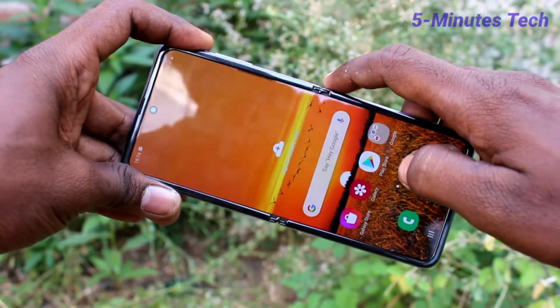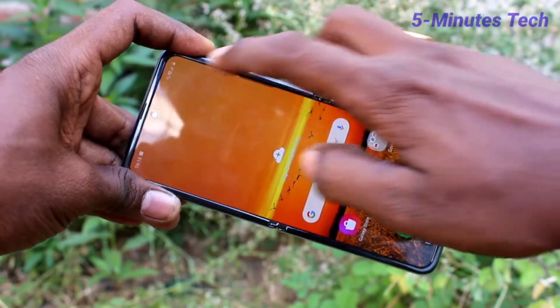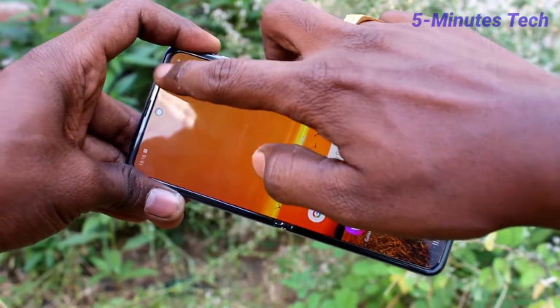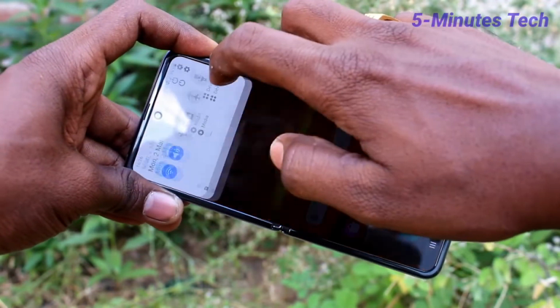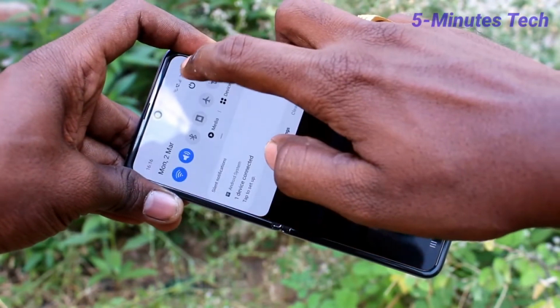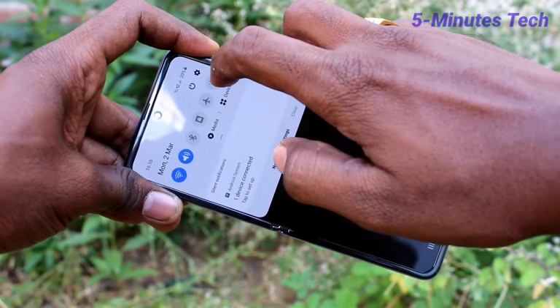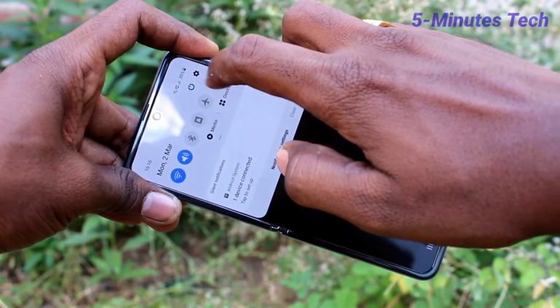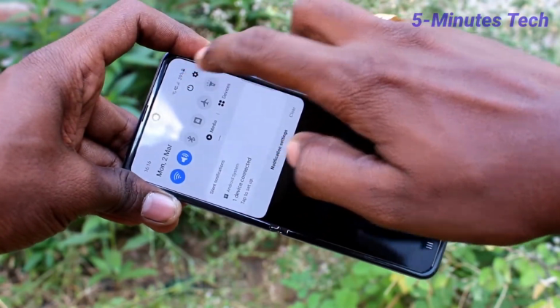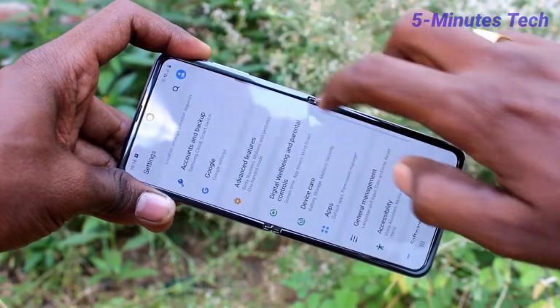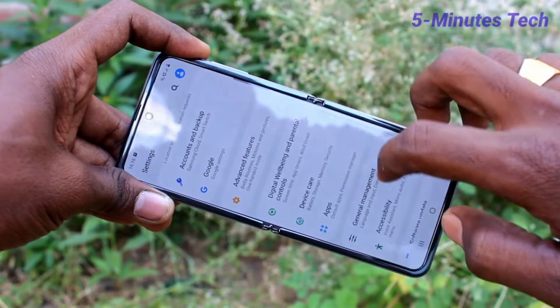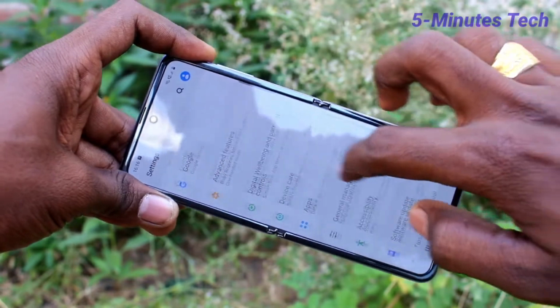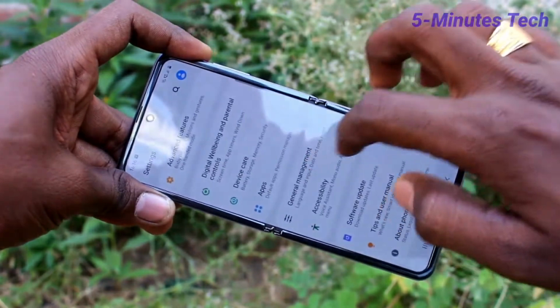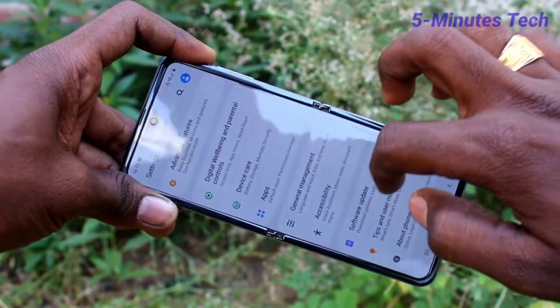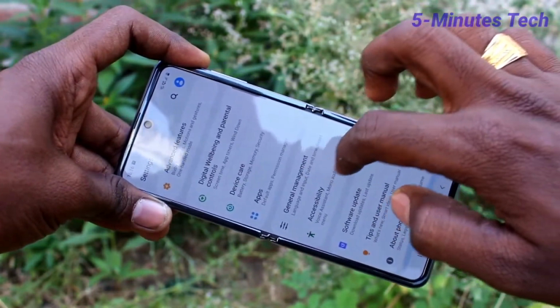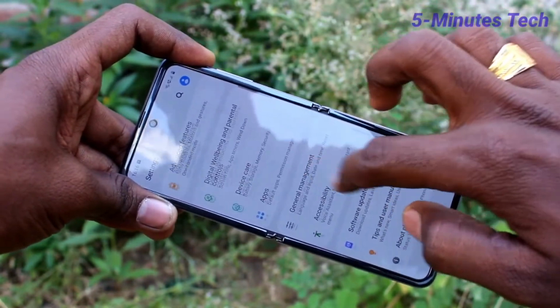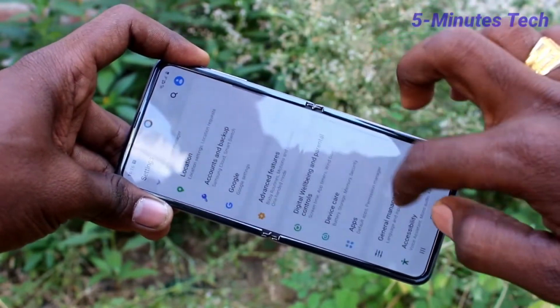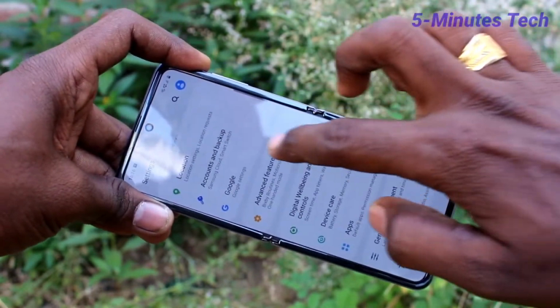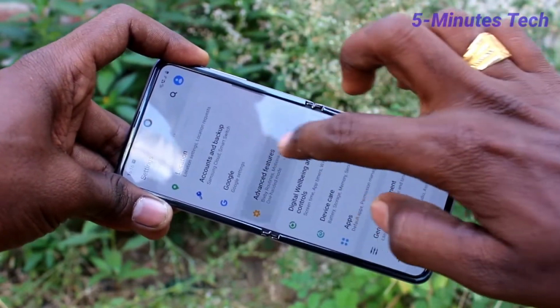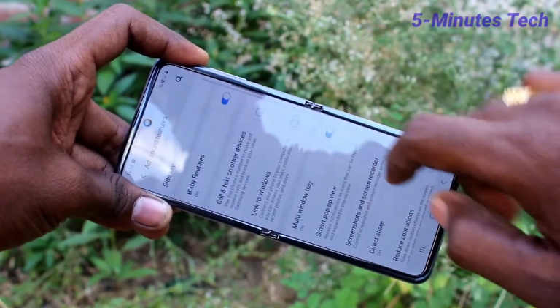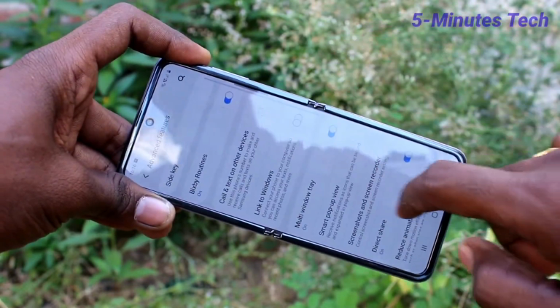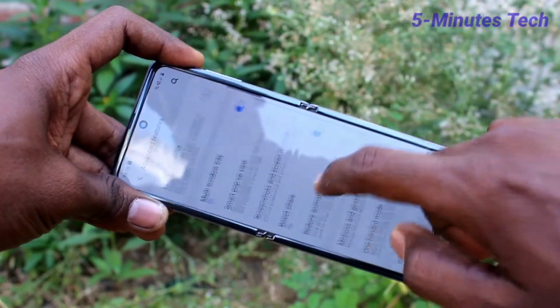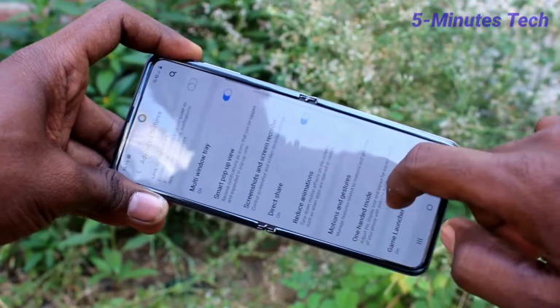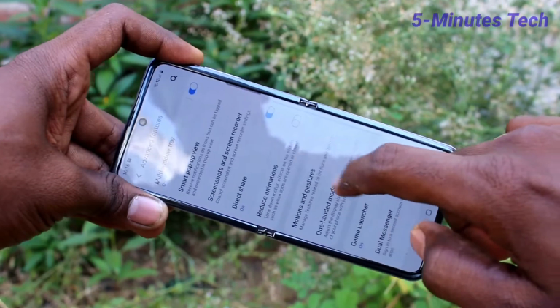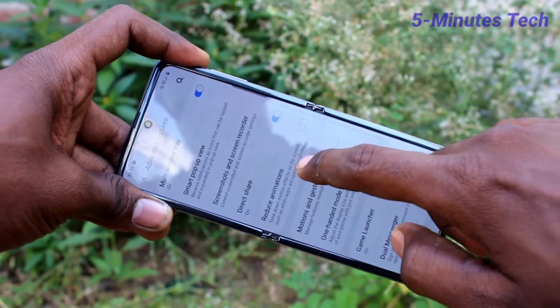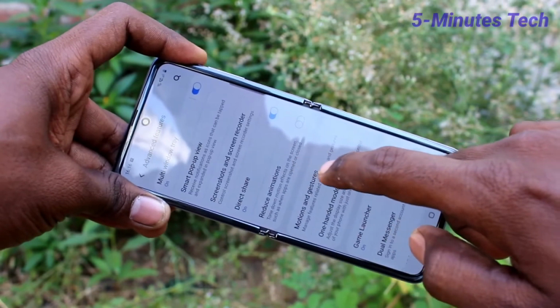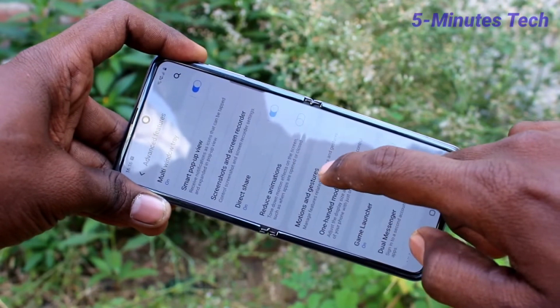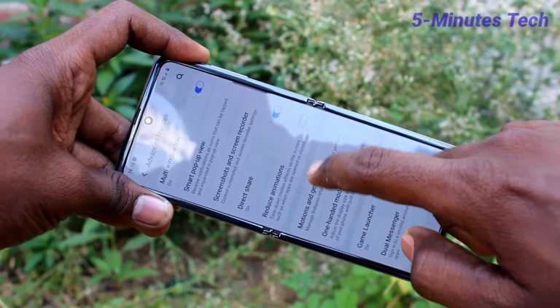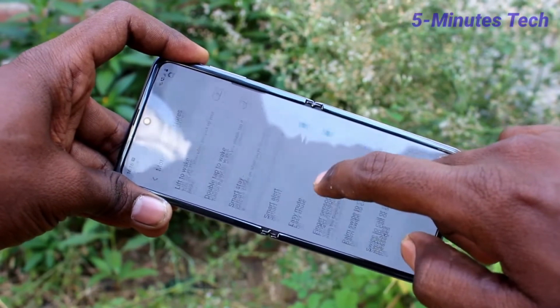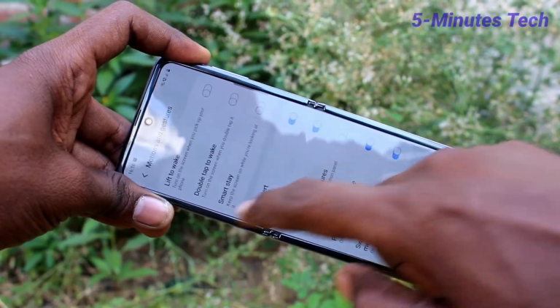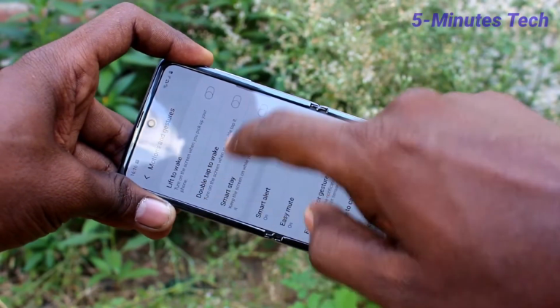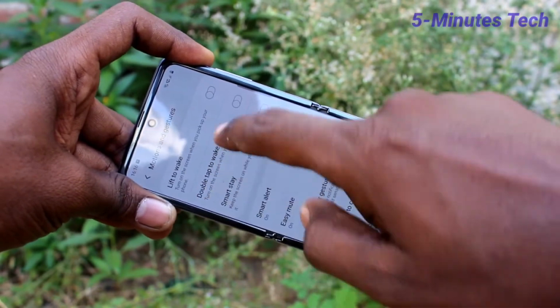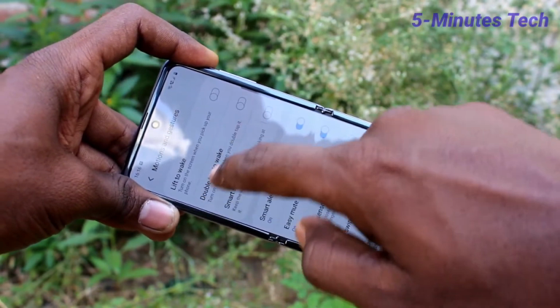First of all, go to the settings on your smartphone. Click on Advanced Features, then click on Motions and Gestures.